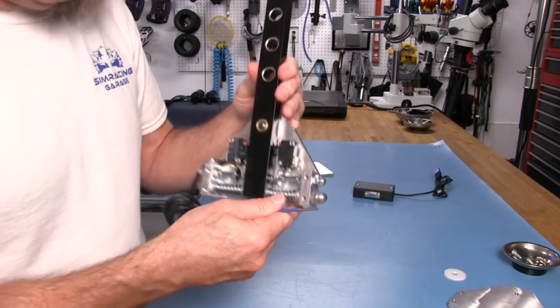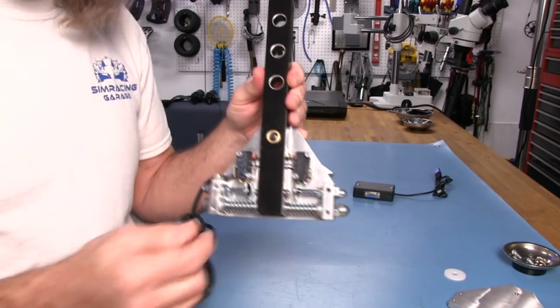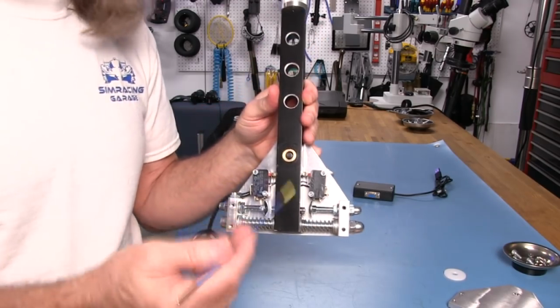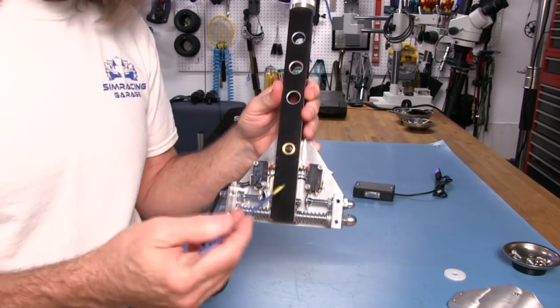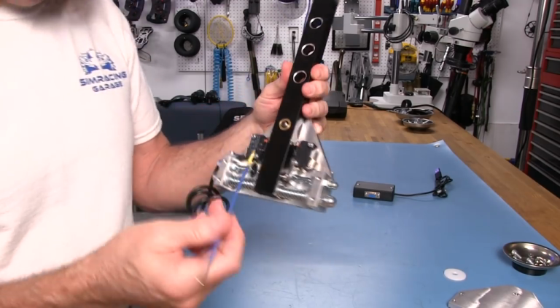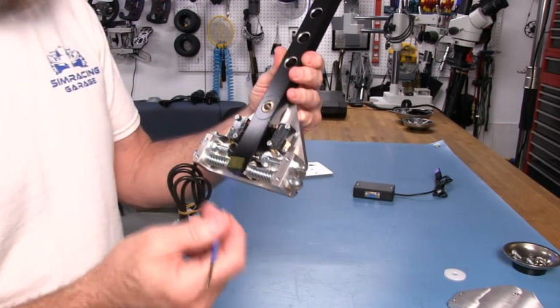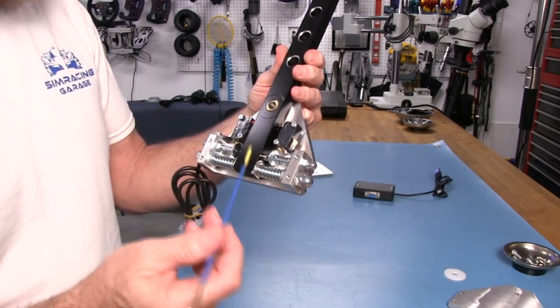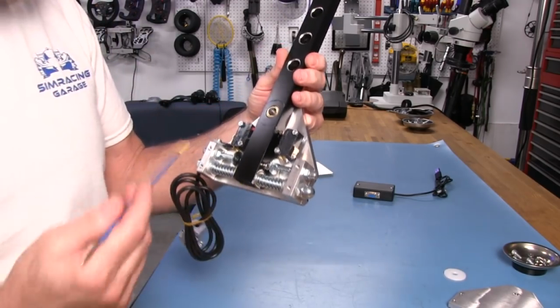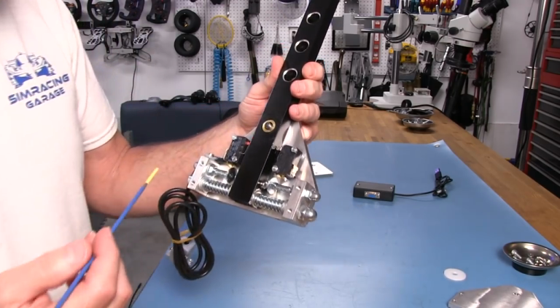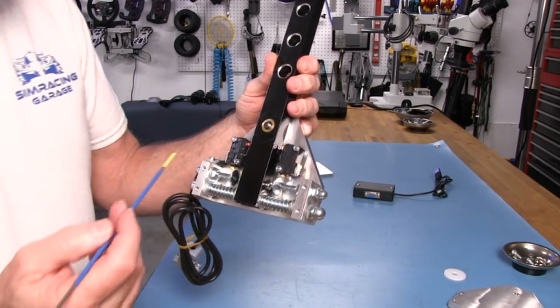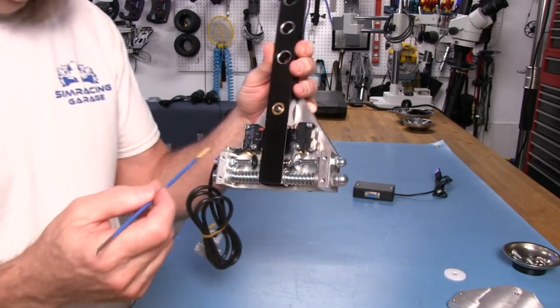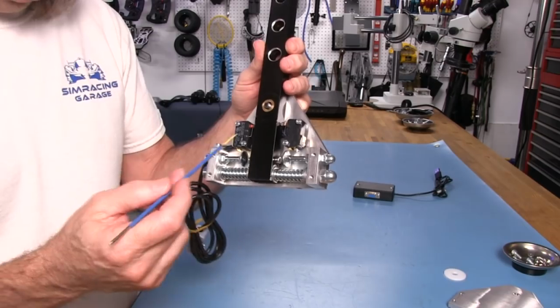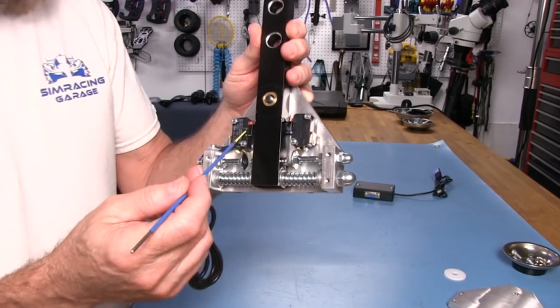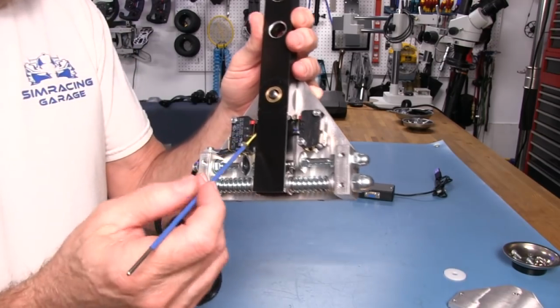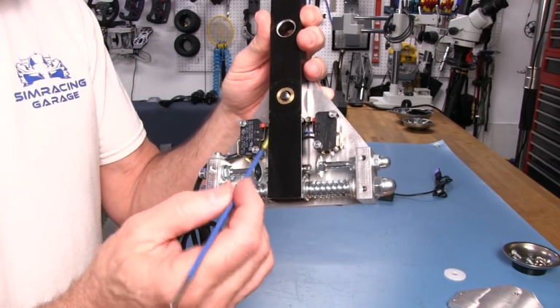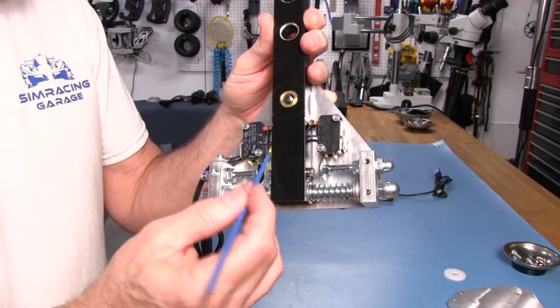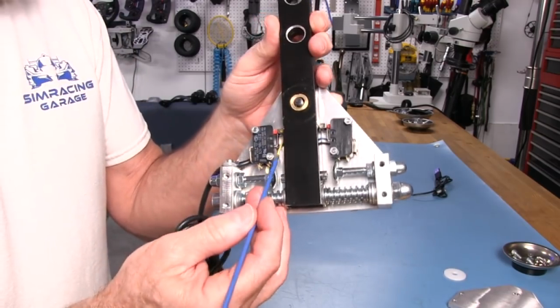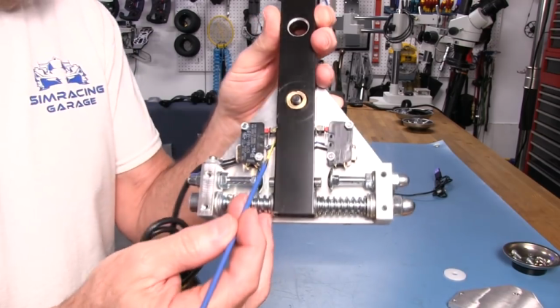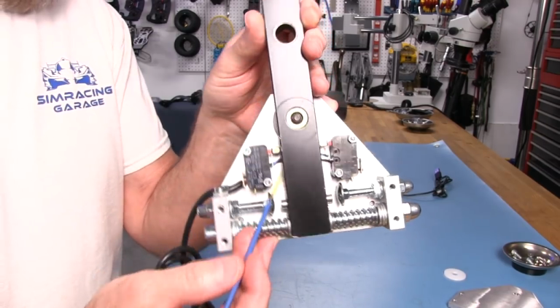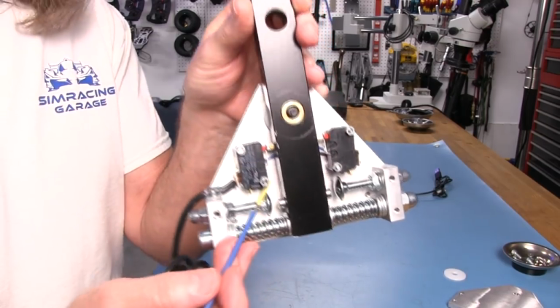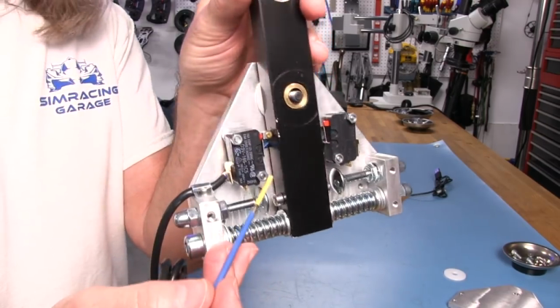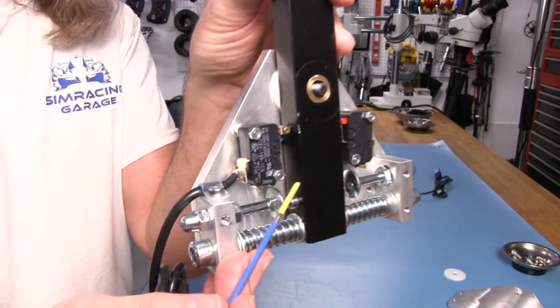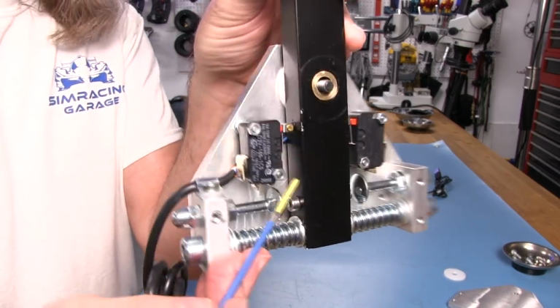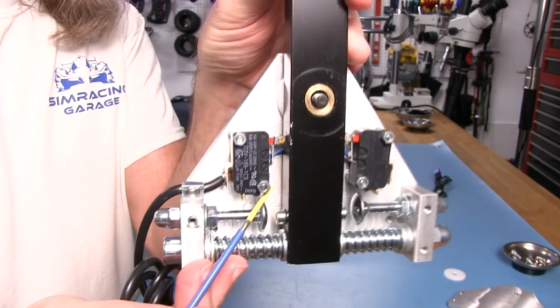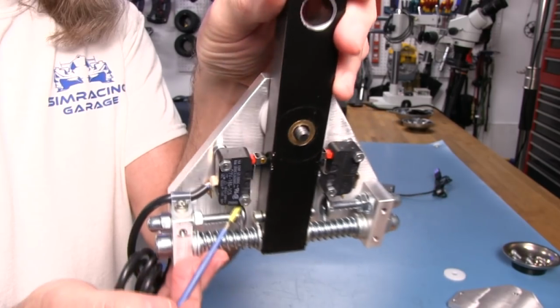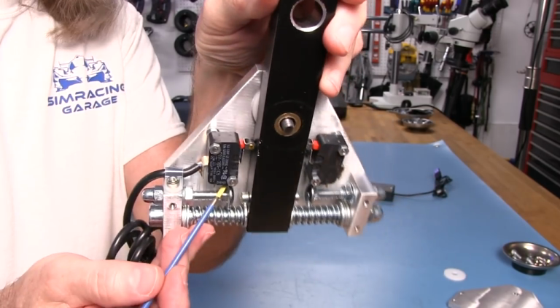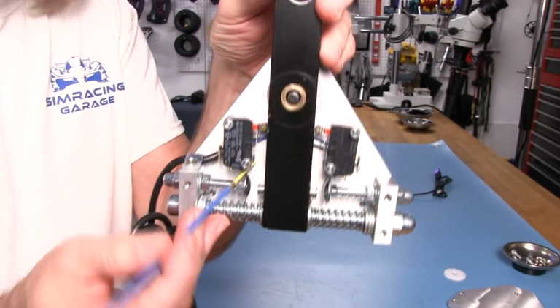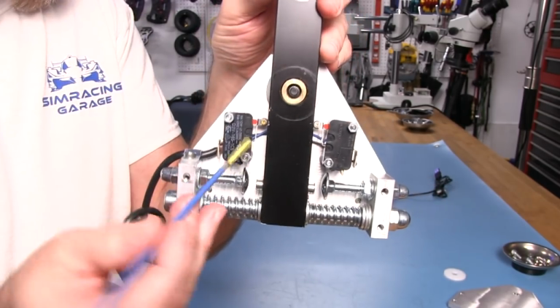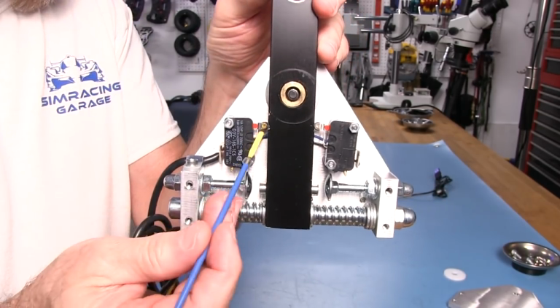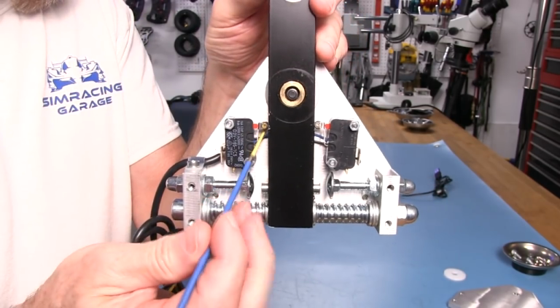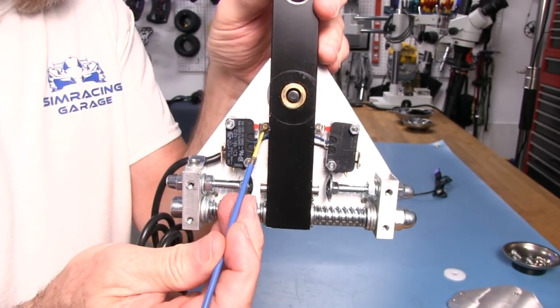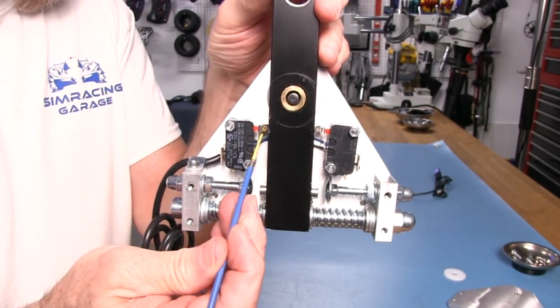Very well built. When you pull this open, you can see this is a well-thought-out and well-built piece. We have these switches here with little rollers on them. The switches don't actuate very far in.